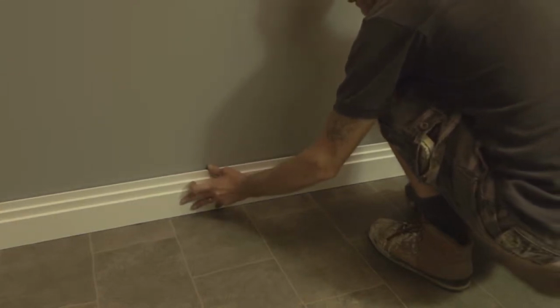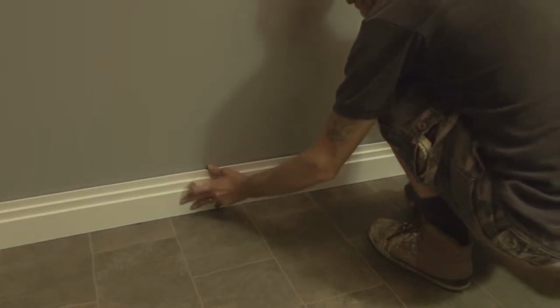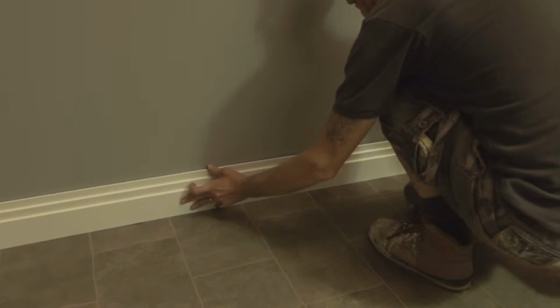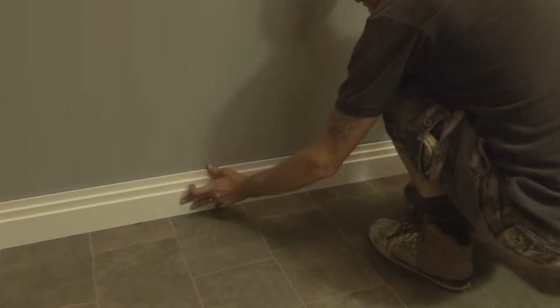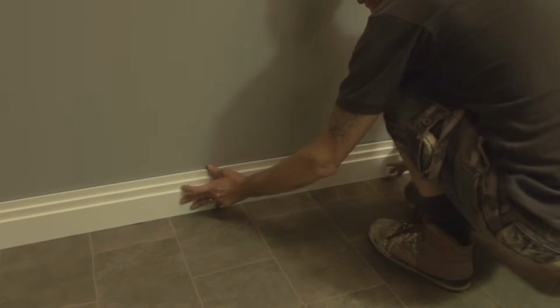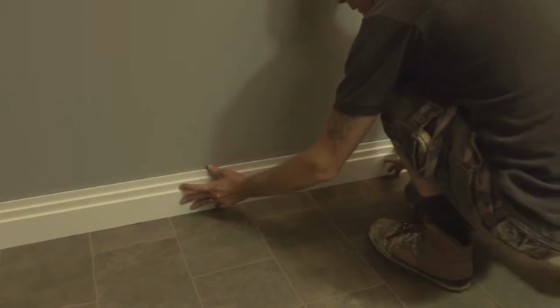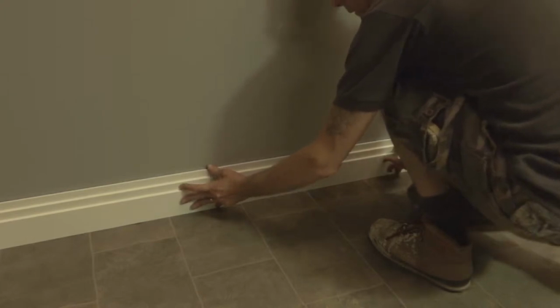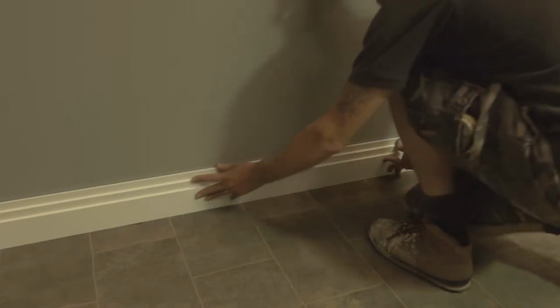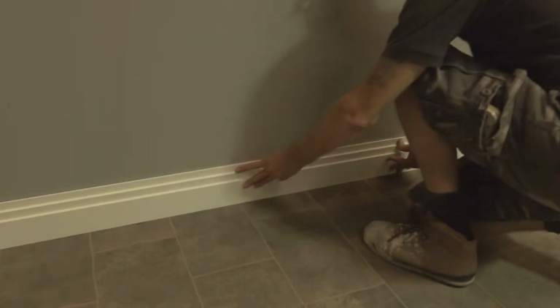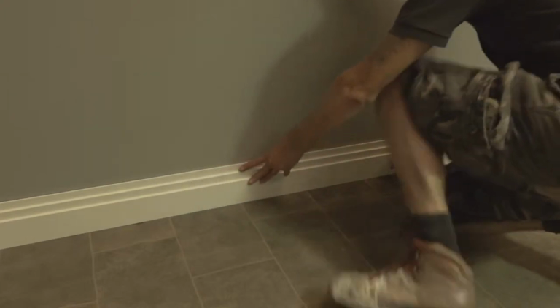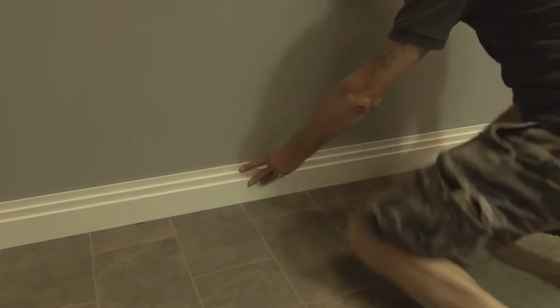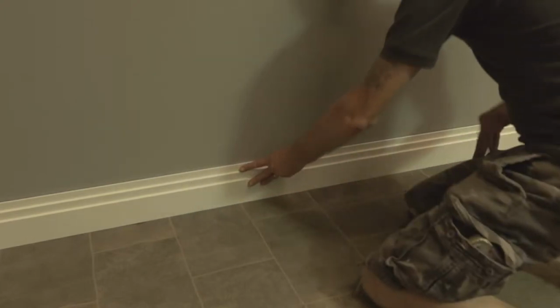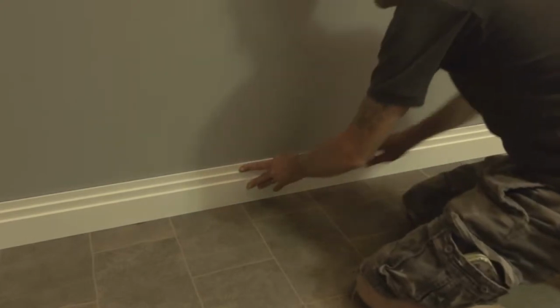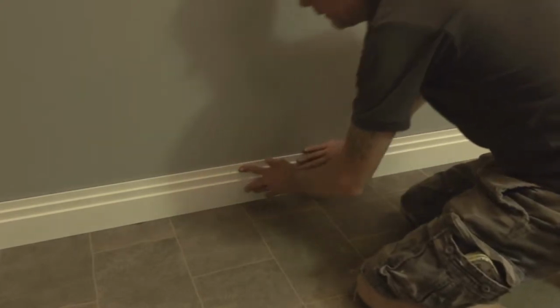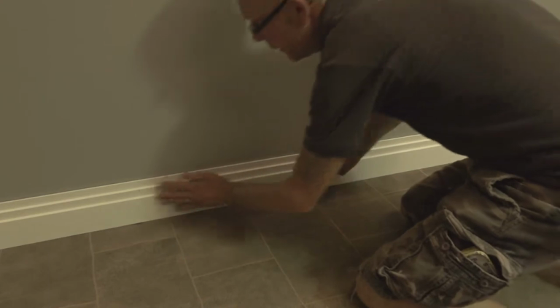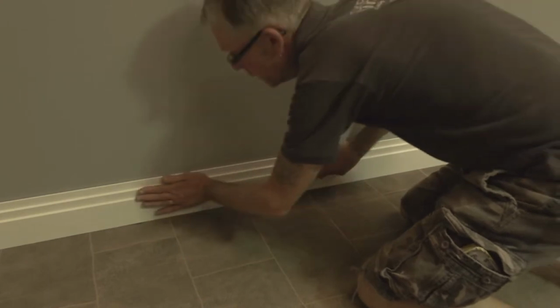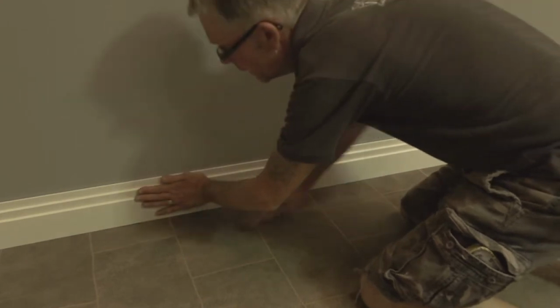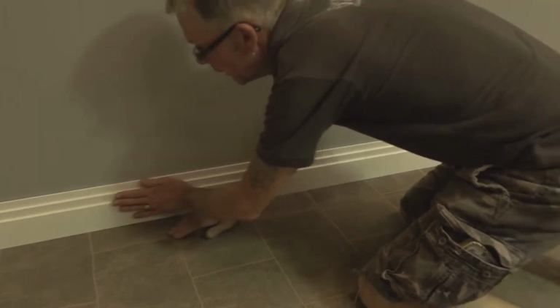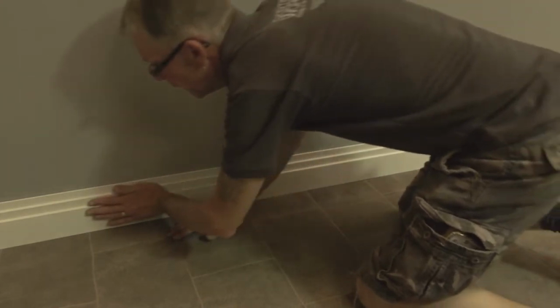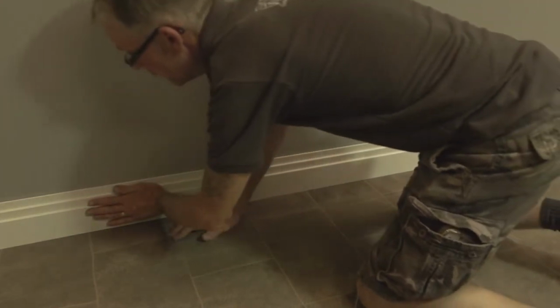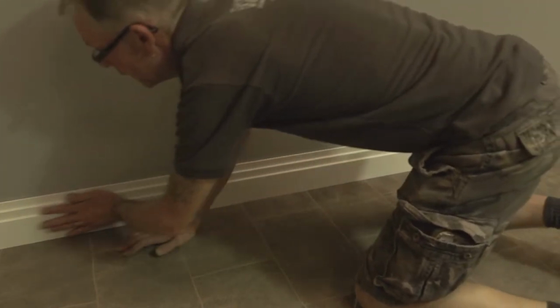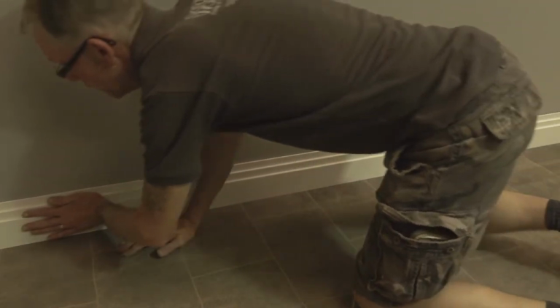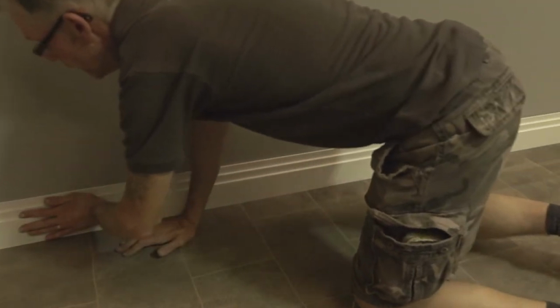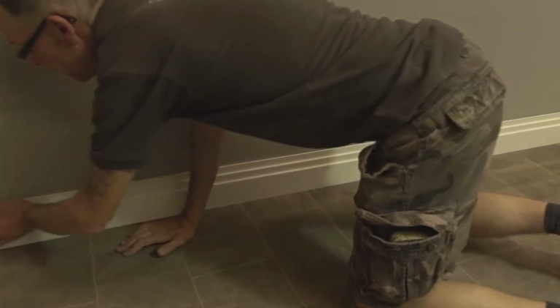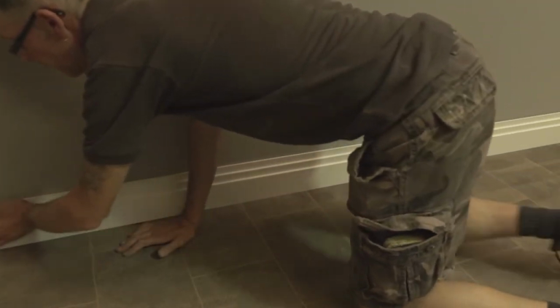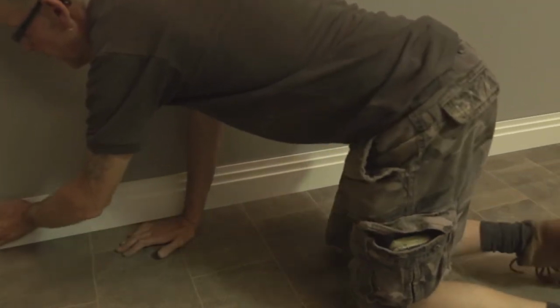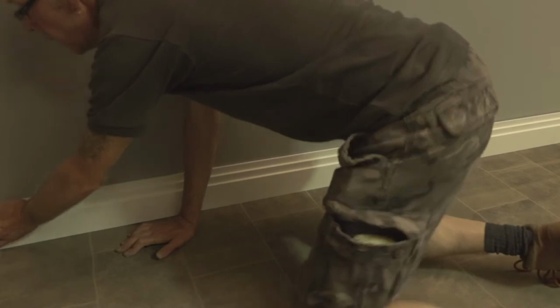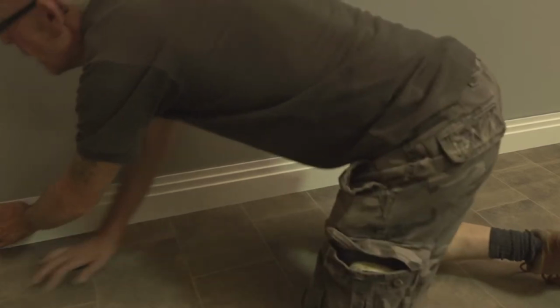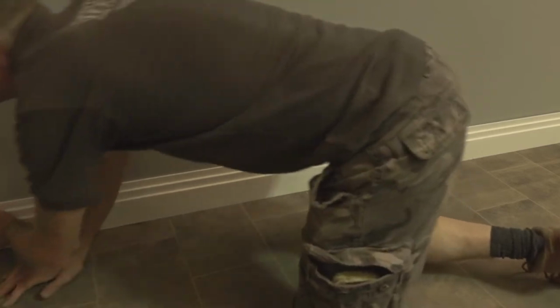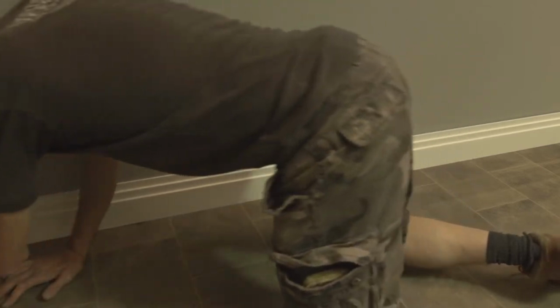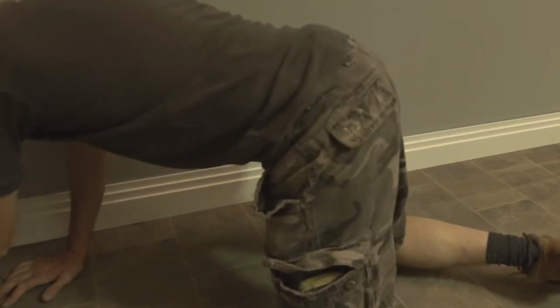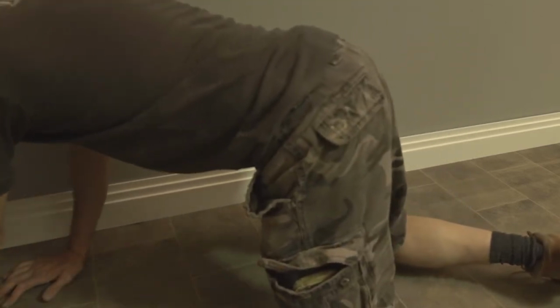Once the adhesive has dried, the skirting should be well and truly stuck to the wall. If your walls are old and are not 100% straight, you may want to use another method alongside the adhesive to make sure that the skirting stays in place.